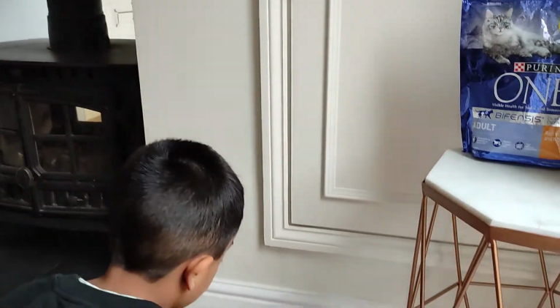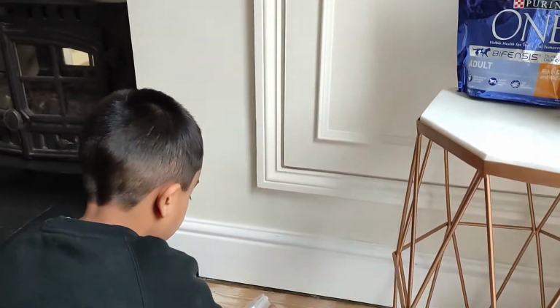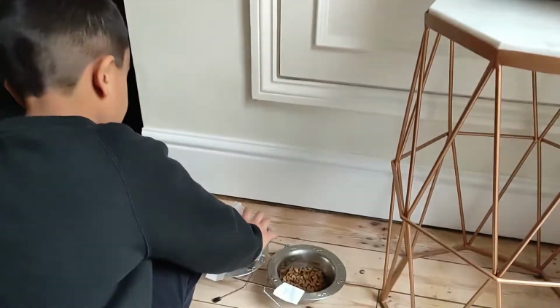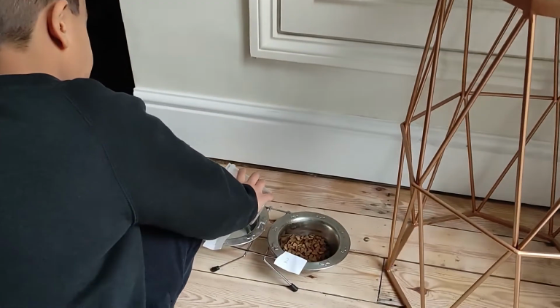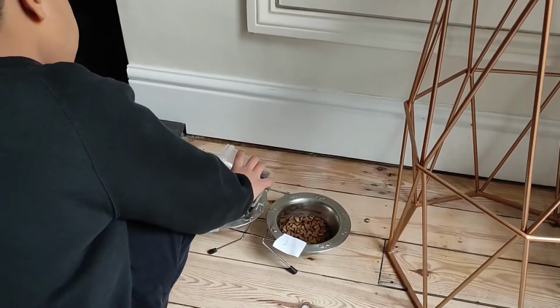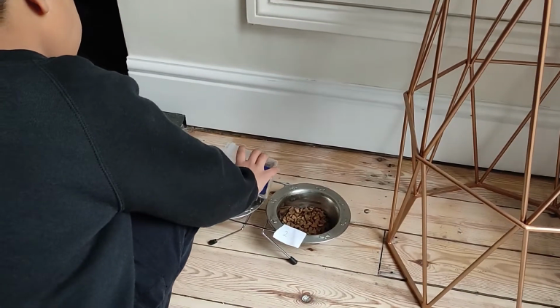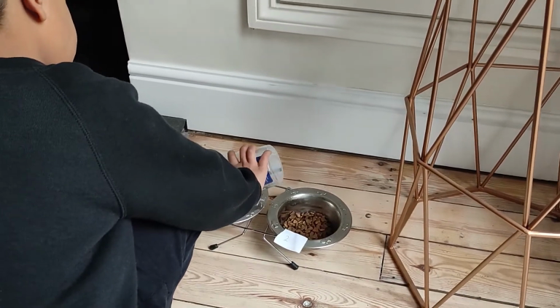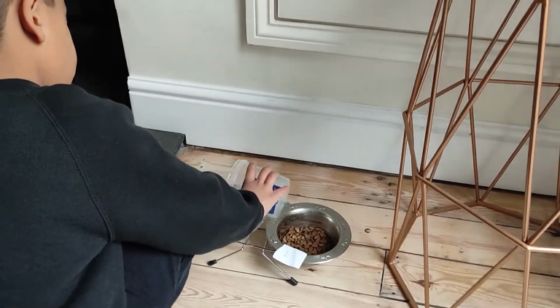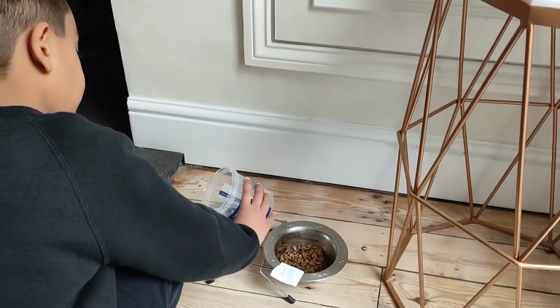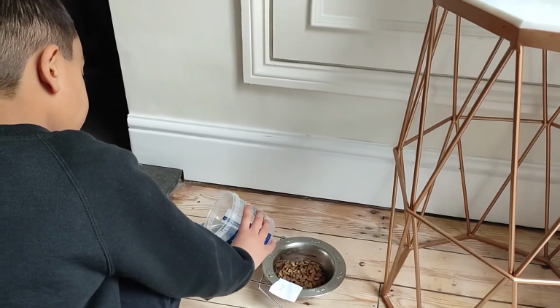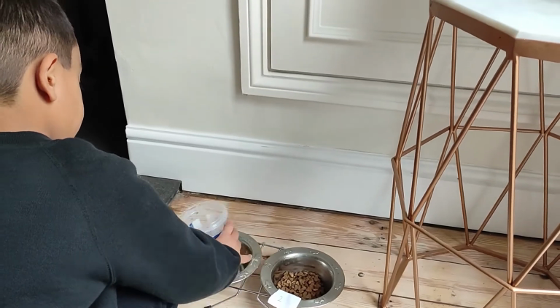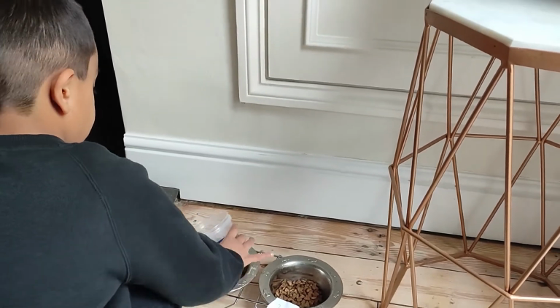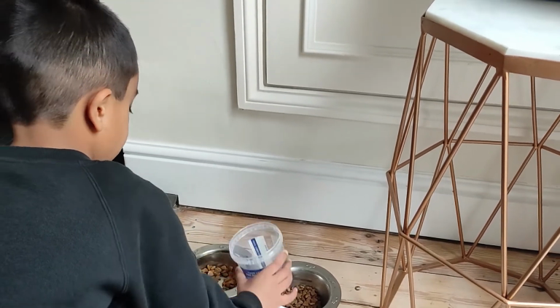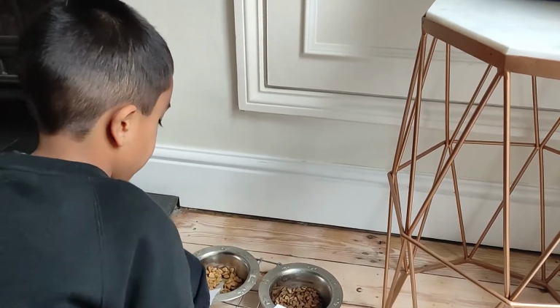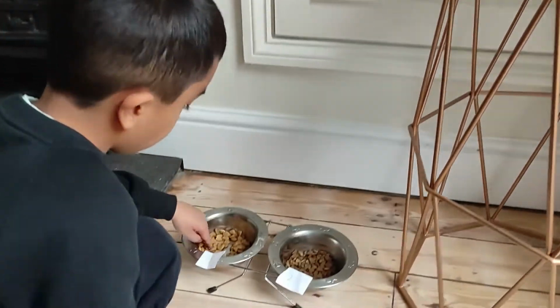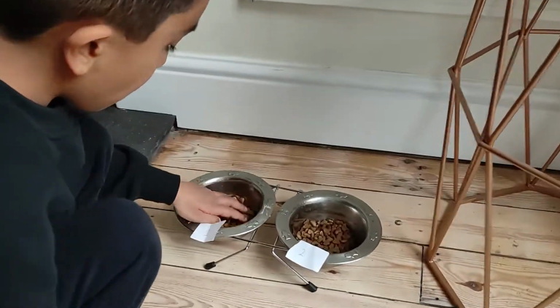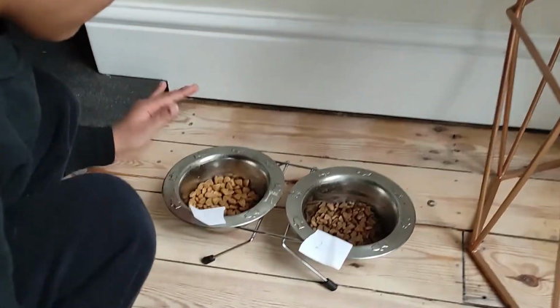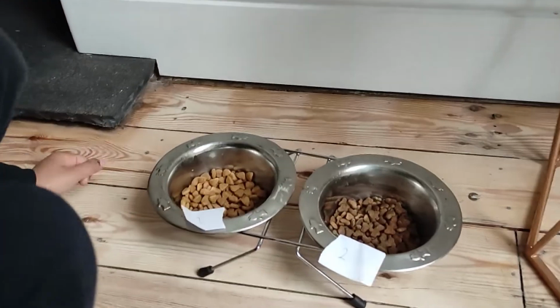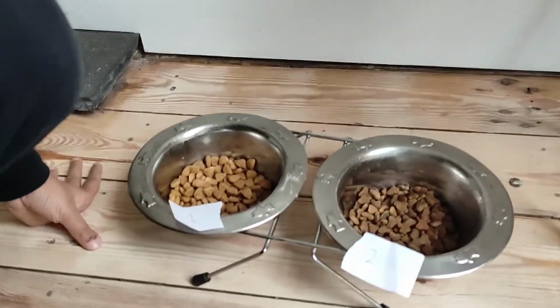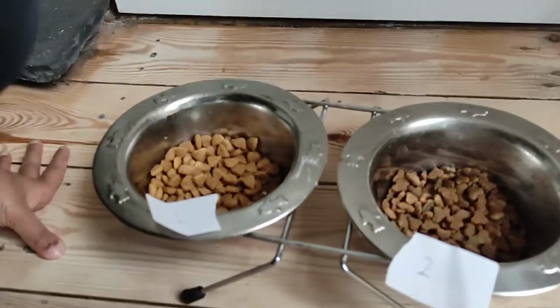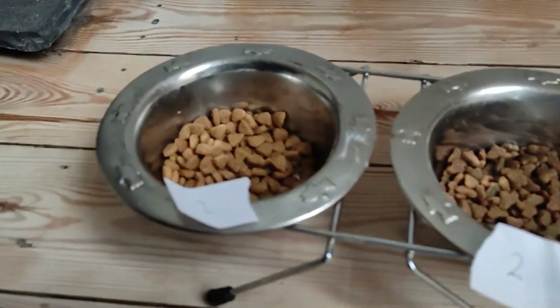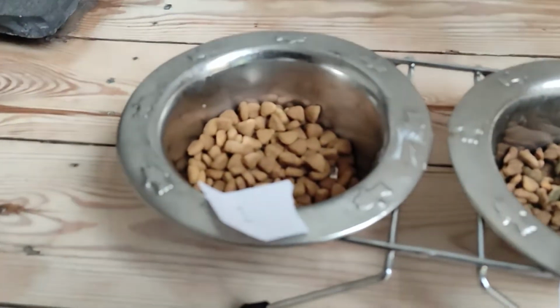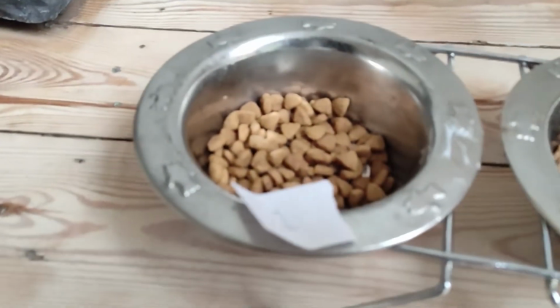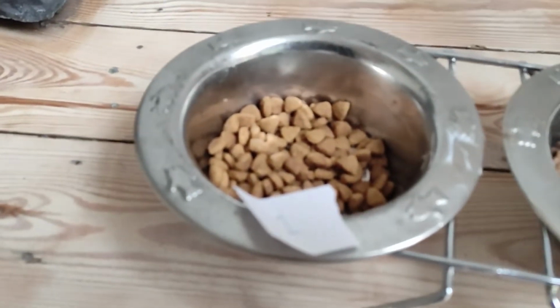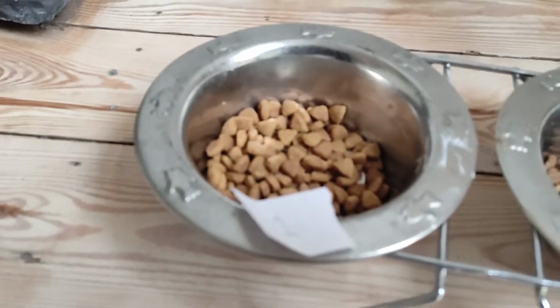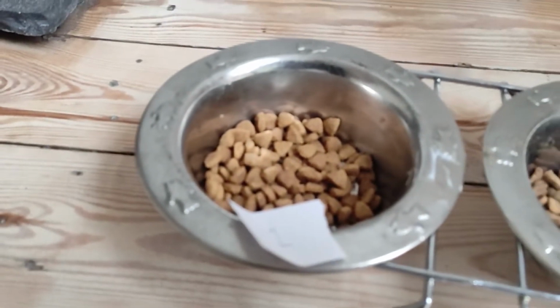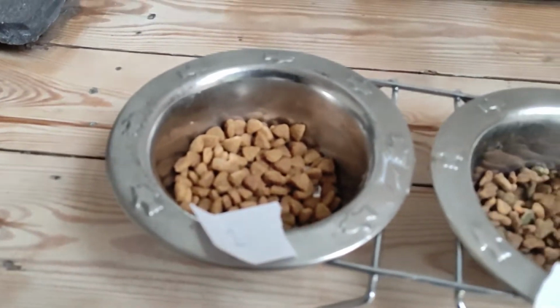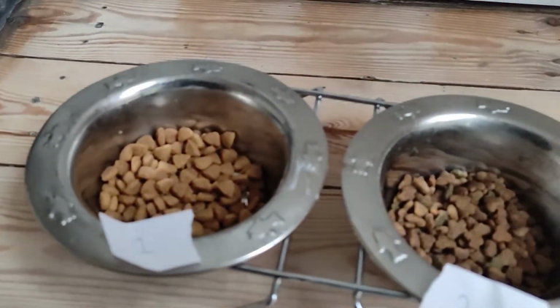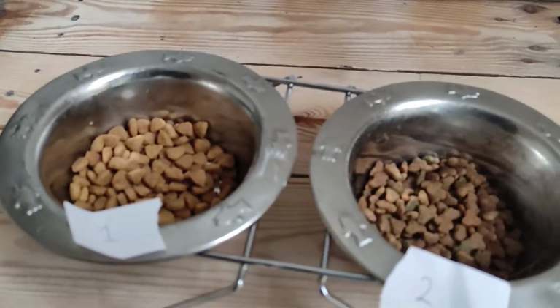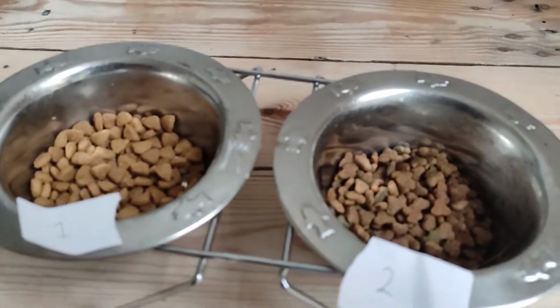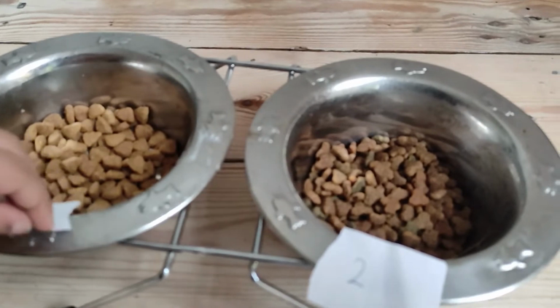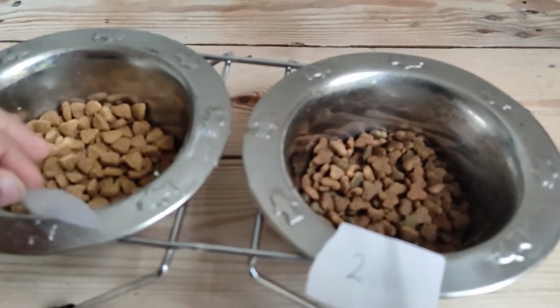We've got equal portions. Let's have a look at what that food looks like. That's Purina One, and that's Go-Cat.